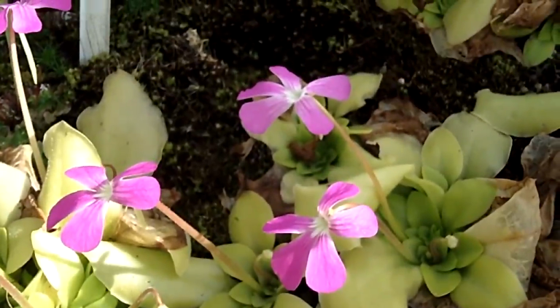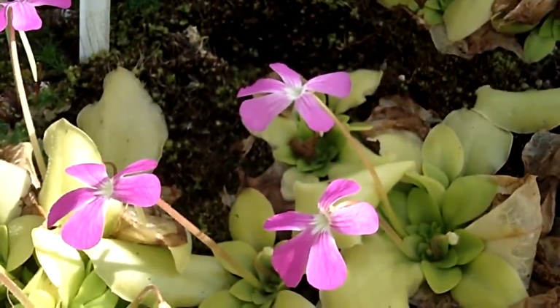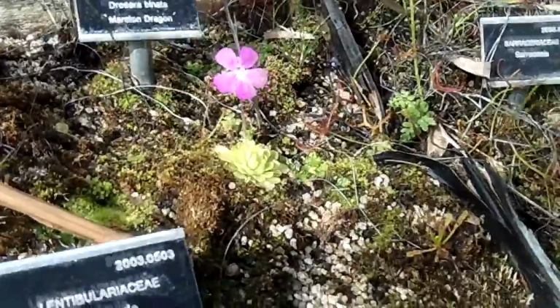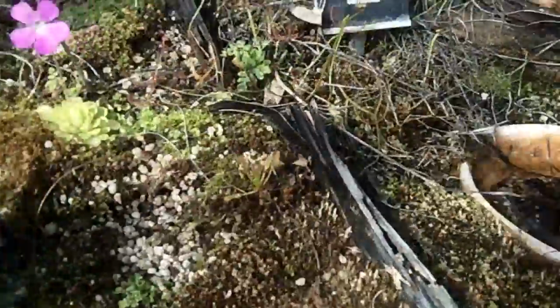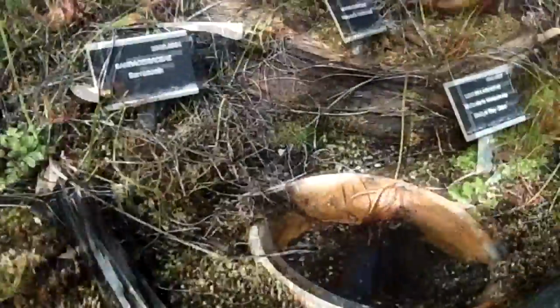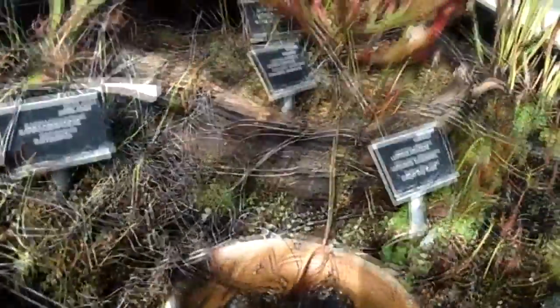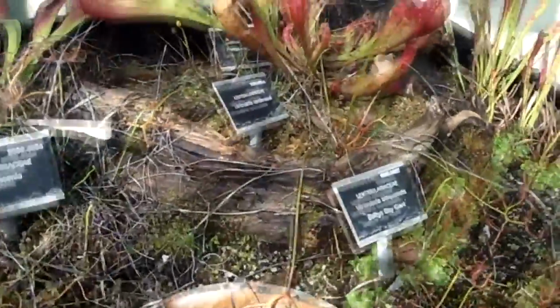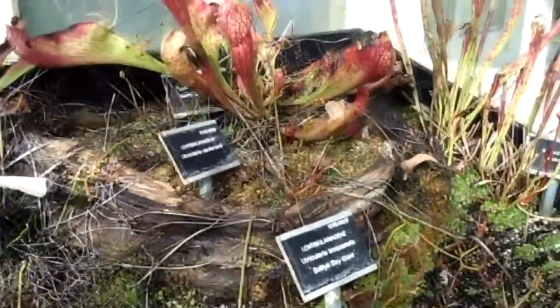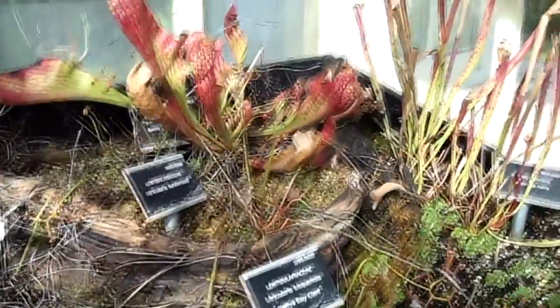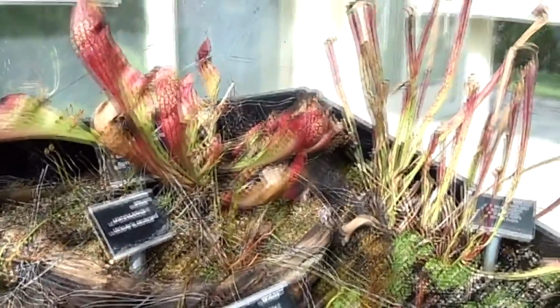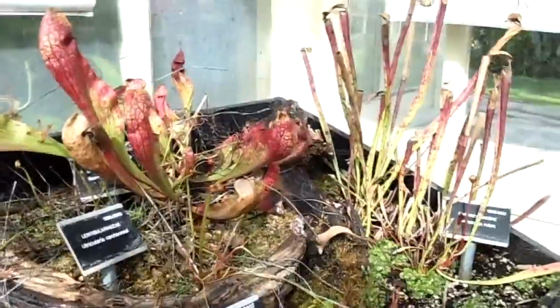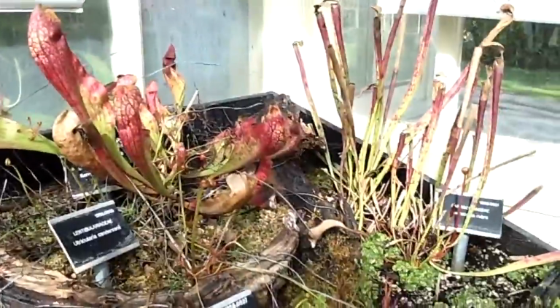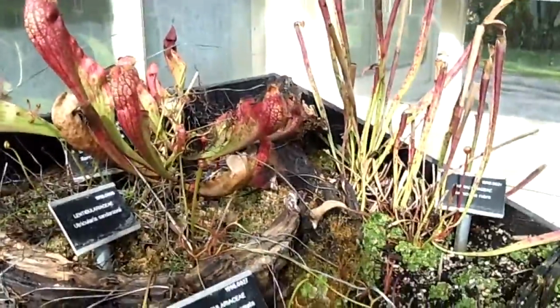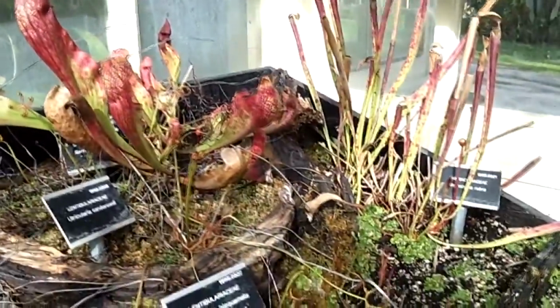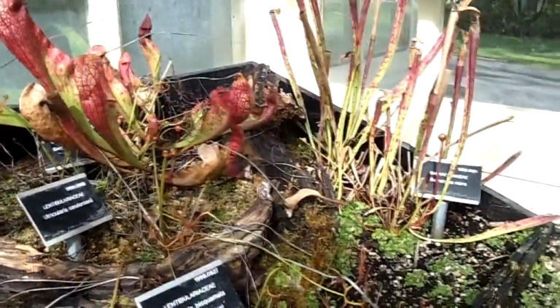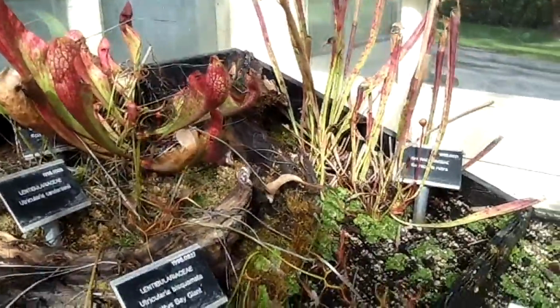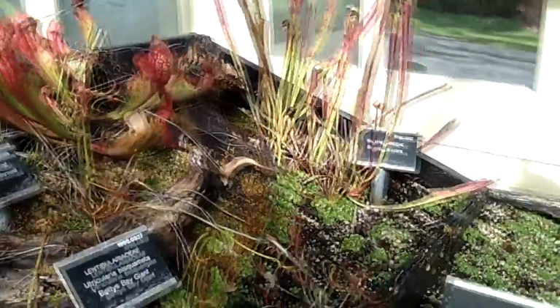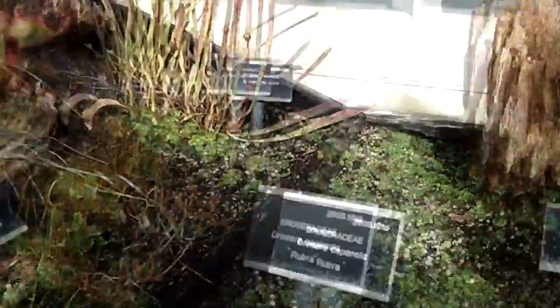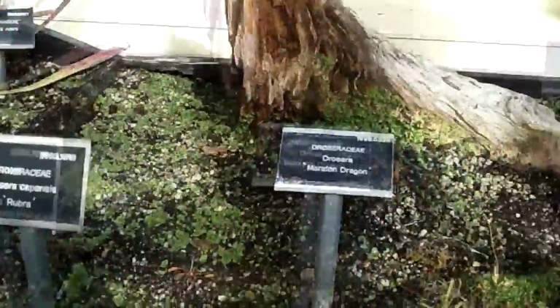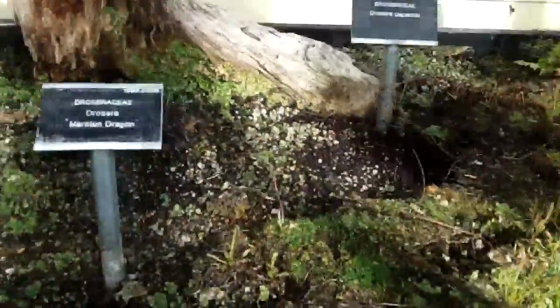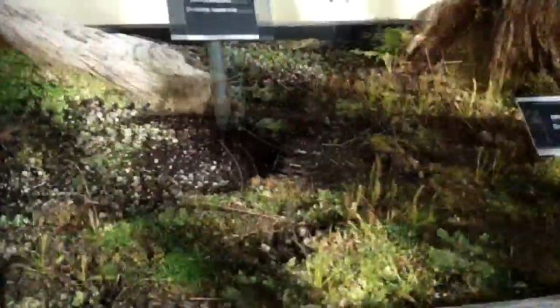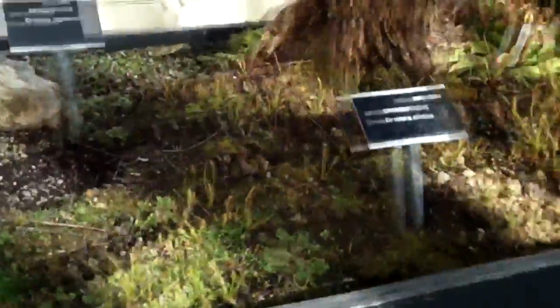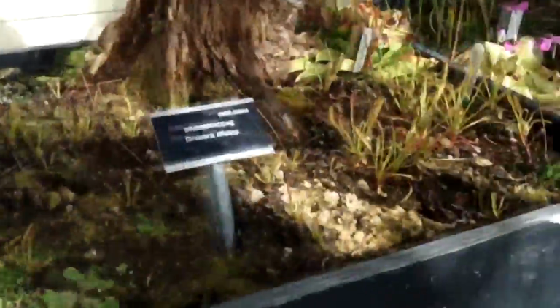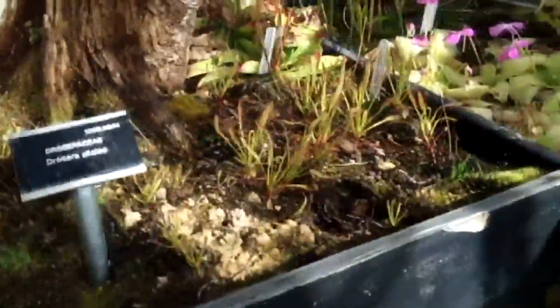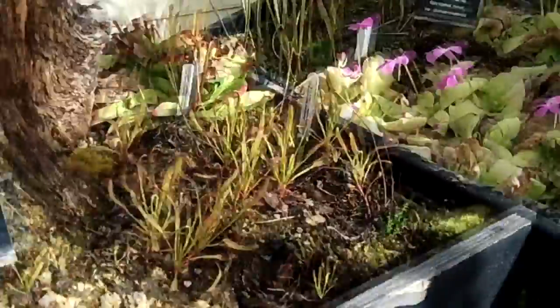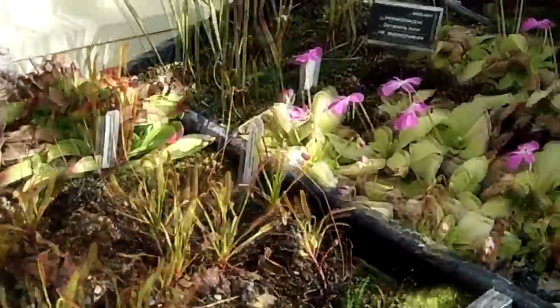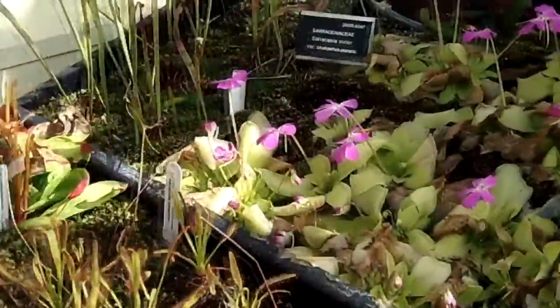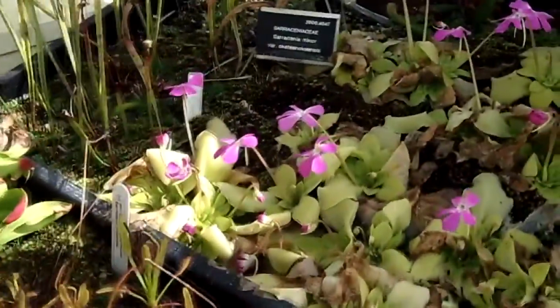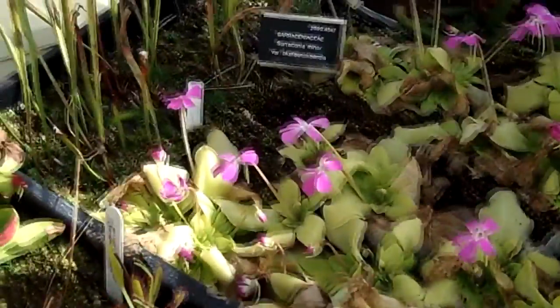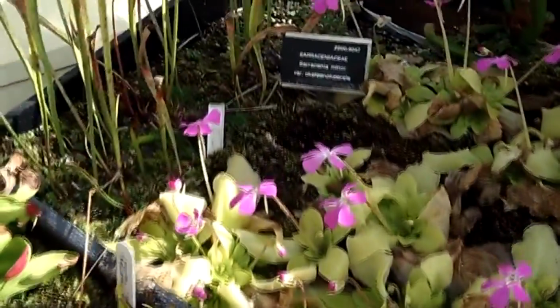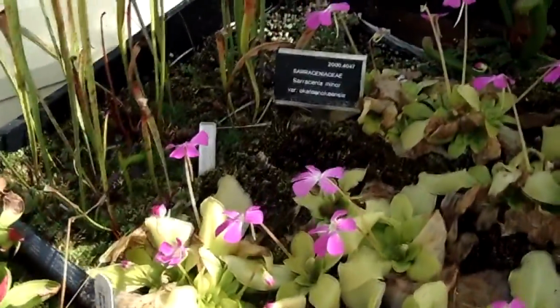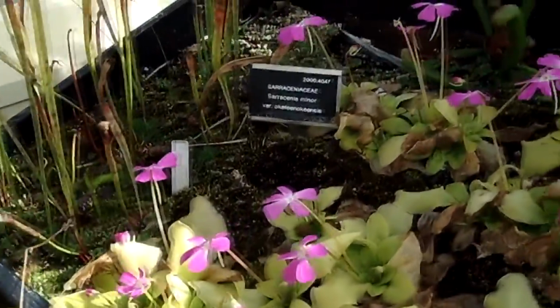Some more up here, and you can see they've got some great carnivorous plants — plenty of Sarracenias. Some more flowering here as well, aren't they gorgeous guys?